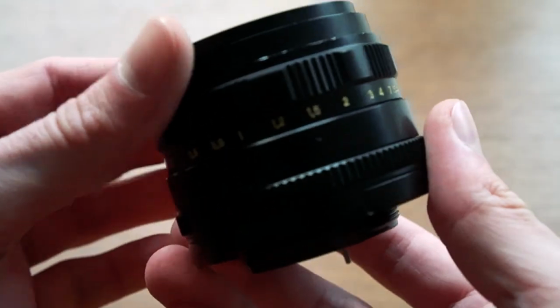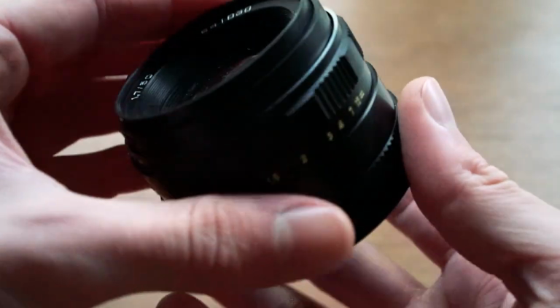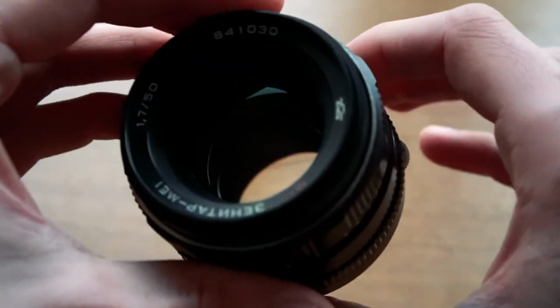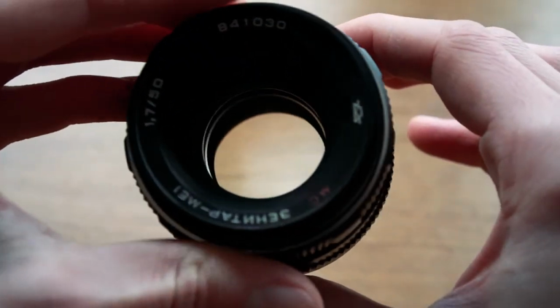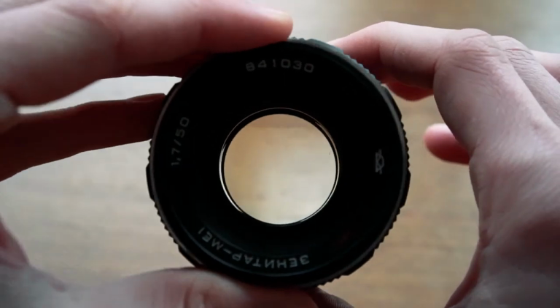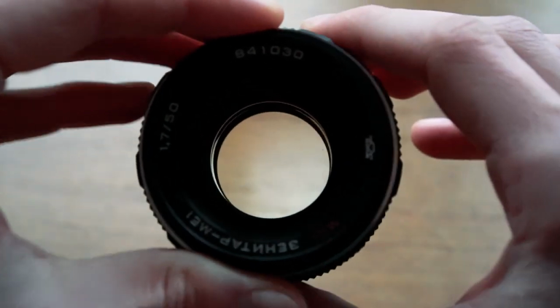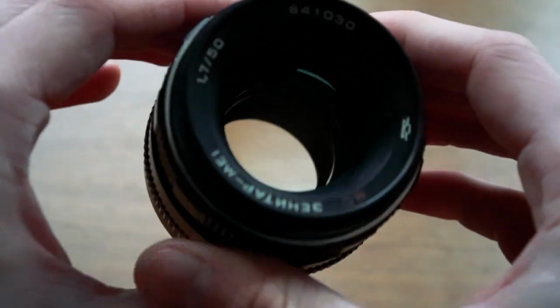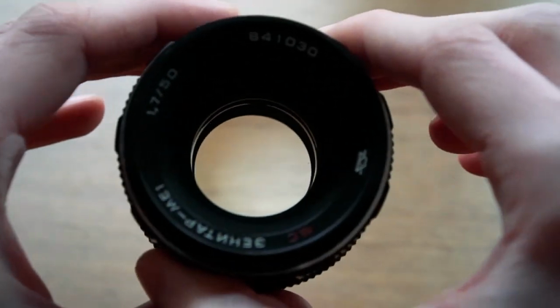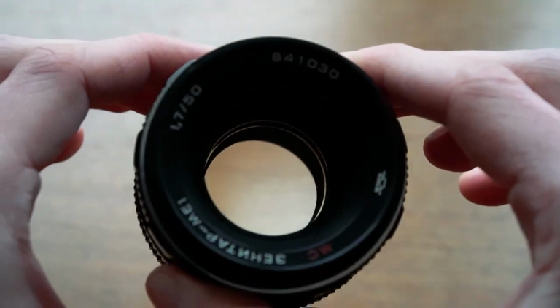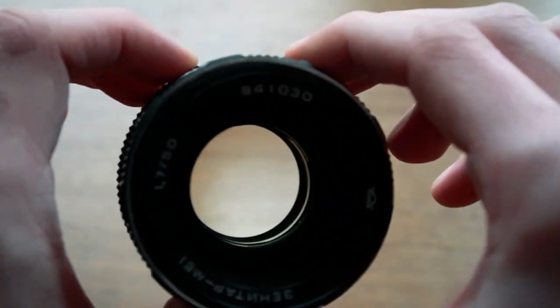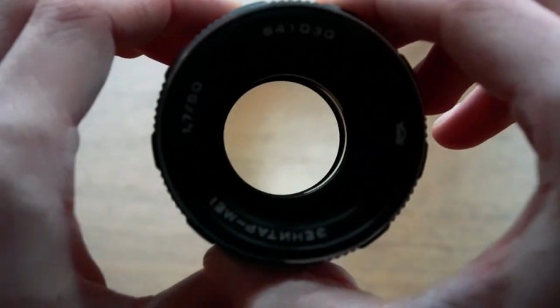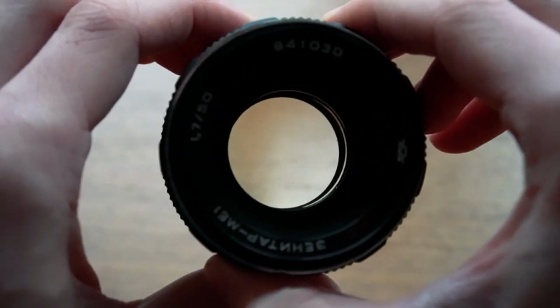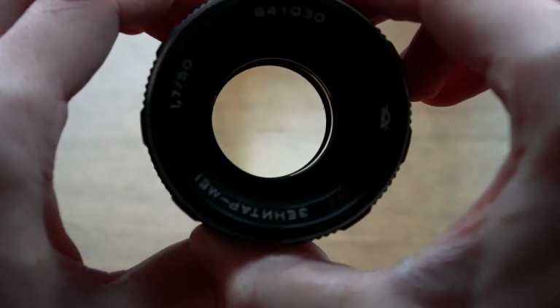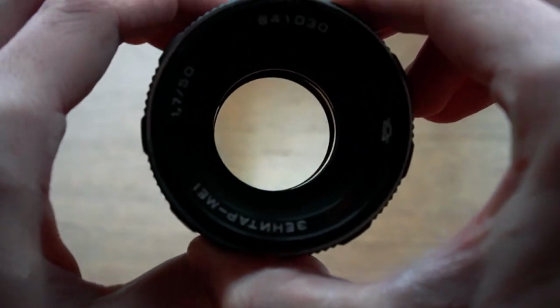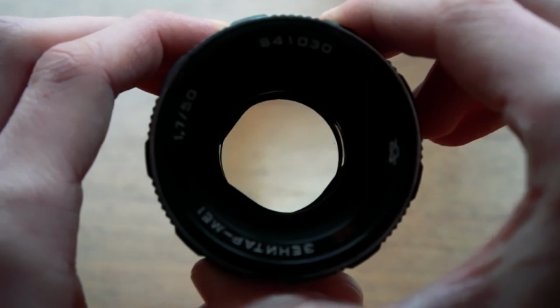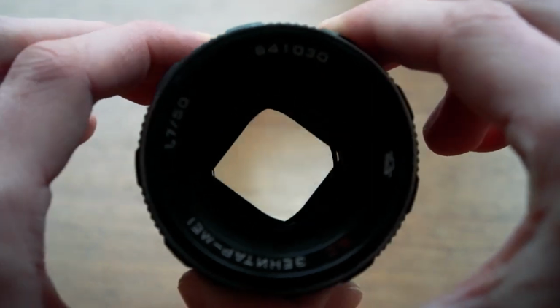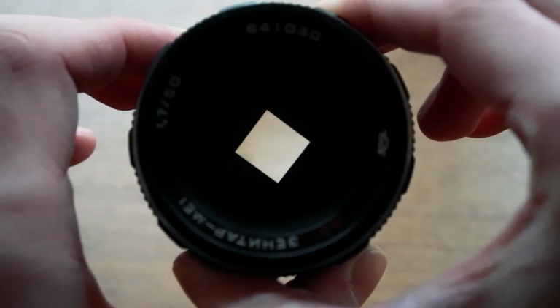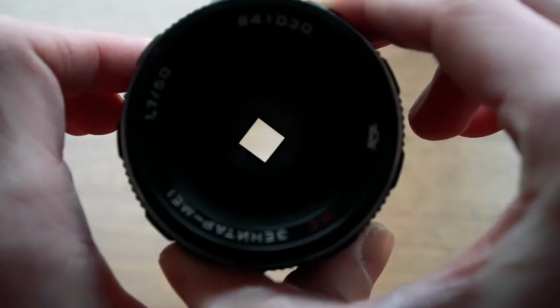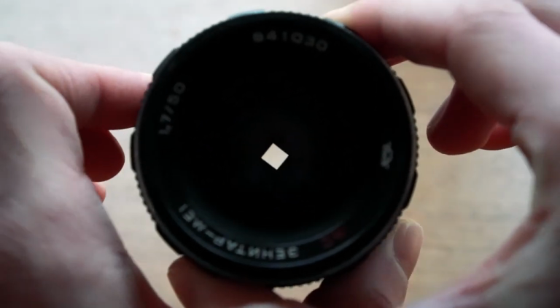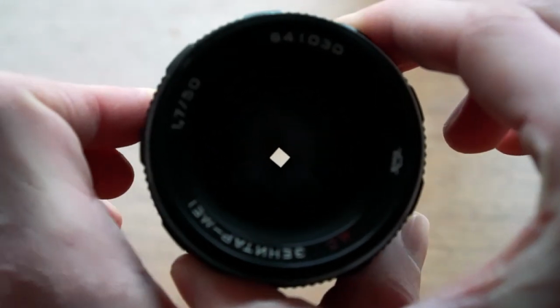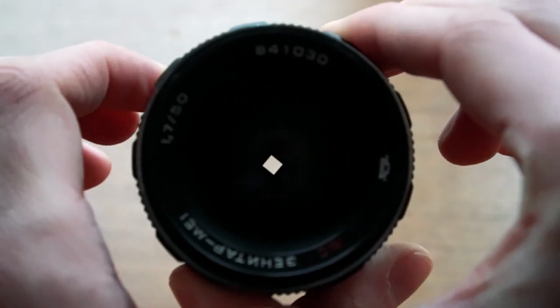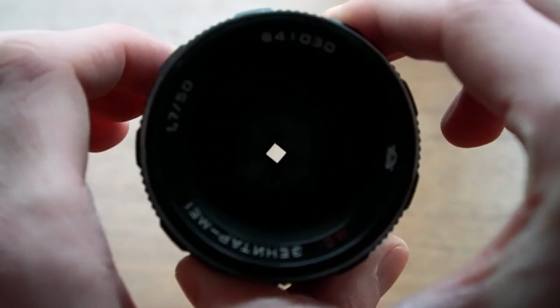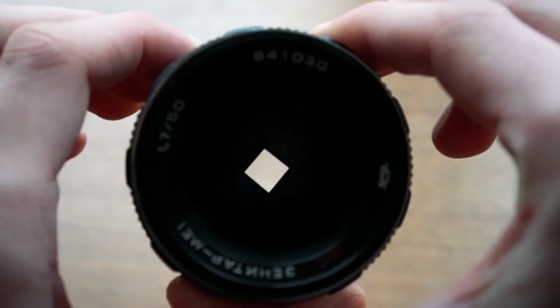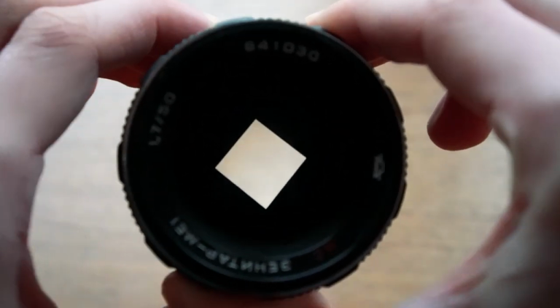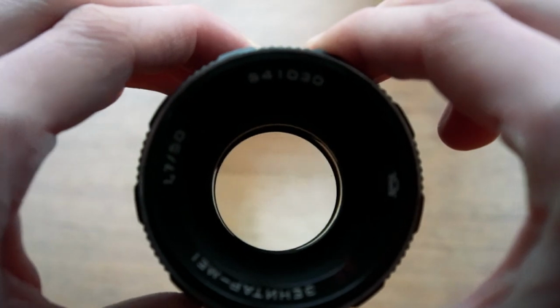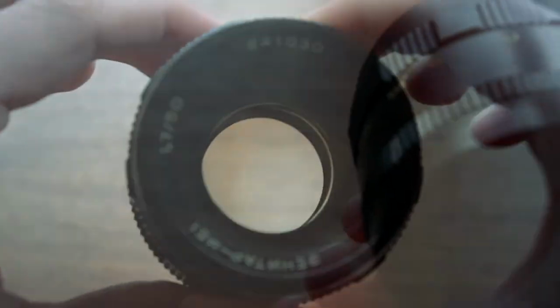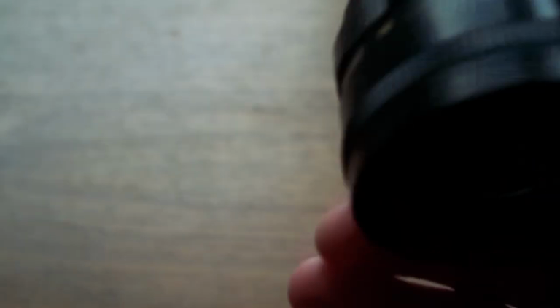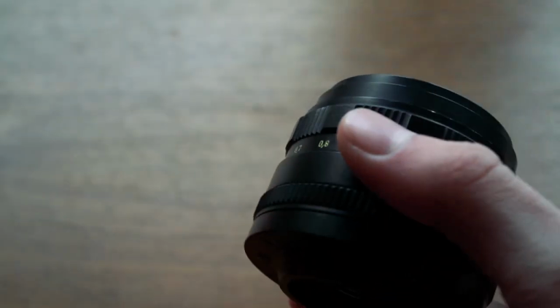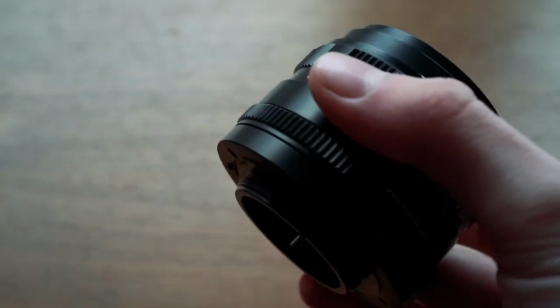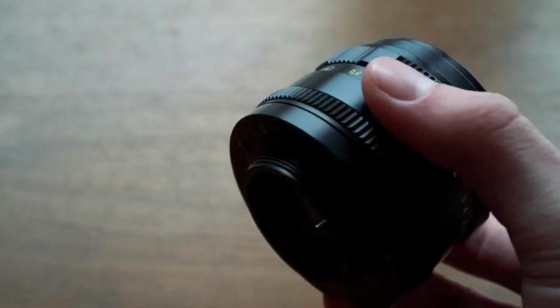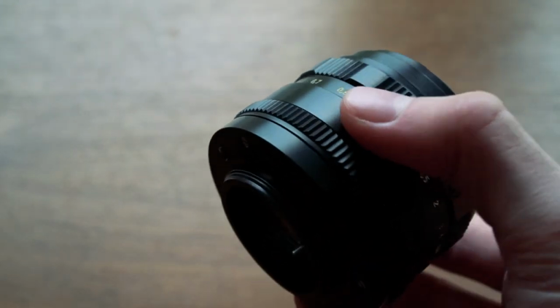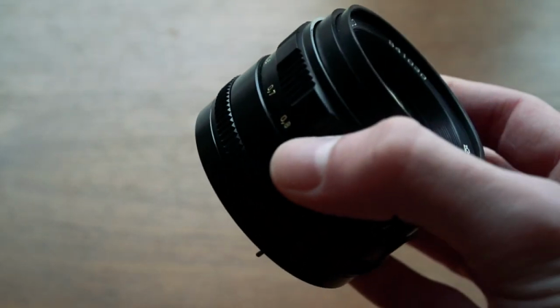What's interesting about this lens is that it actually has square aperture blades, which you will be able to see. This provides square bokeh, which can be a very interesting effect.